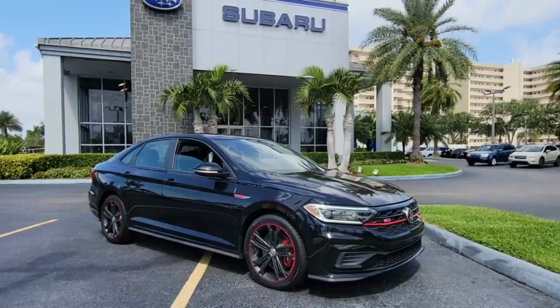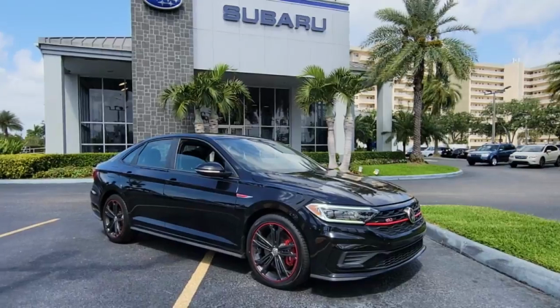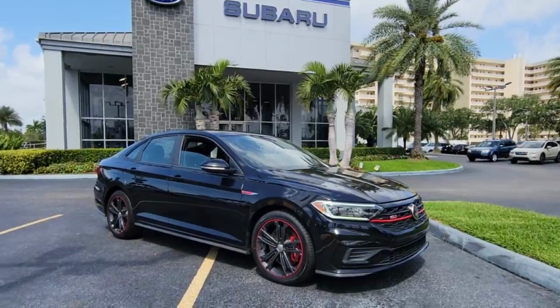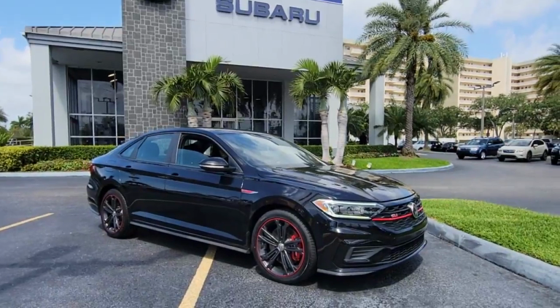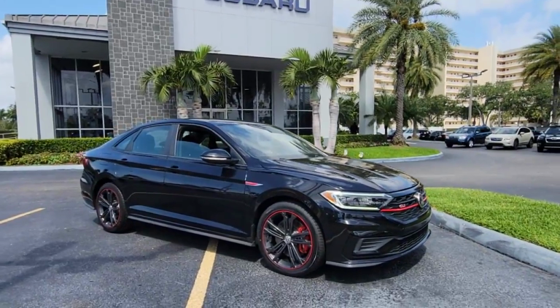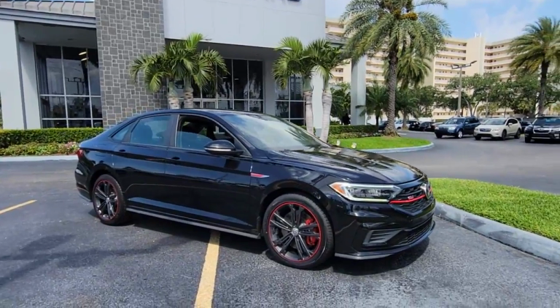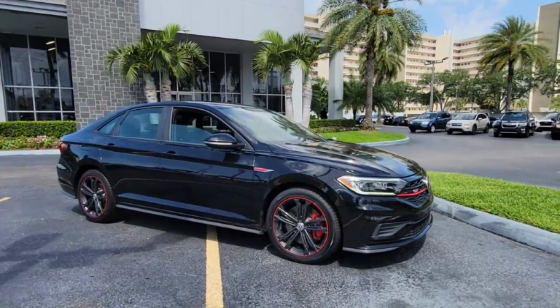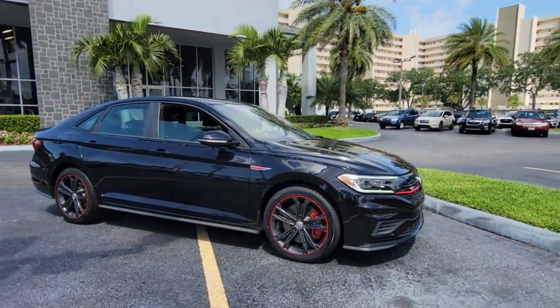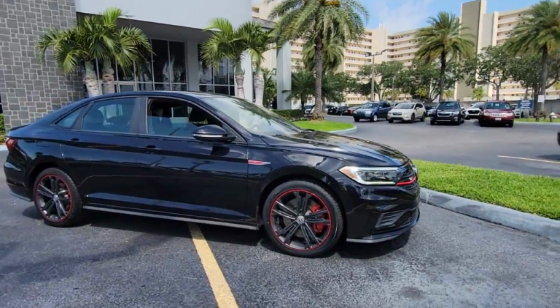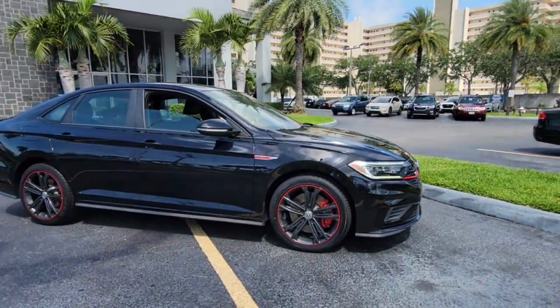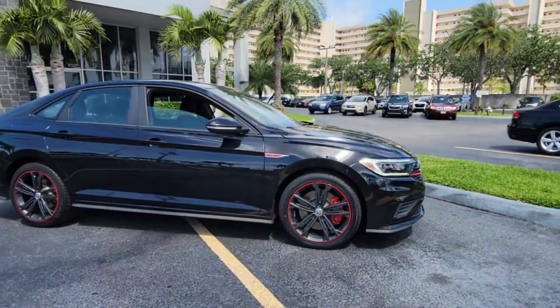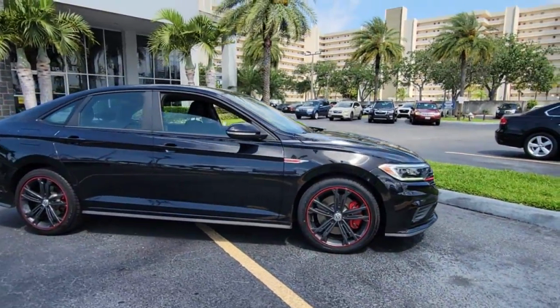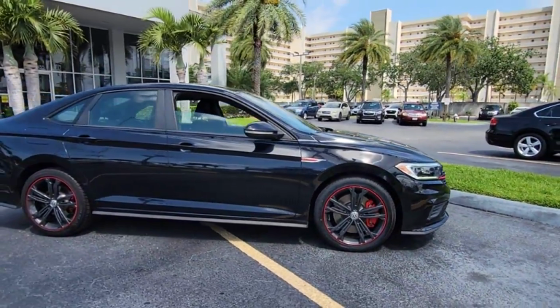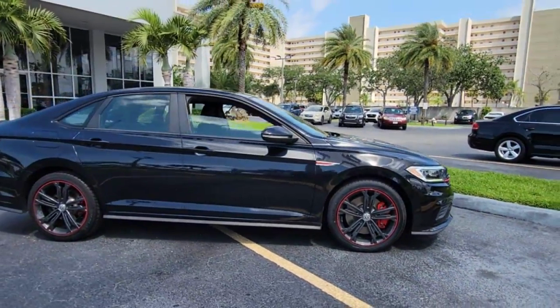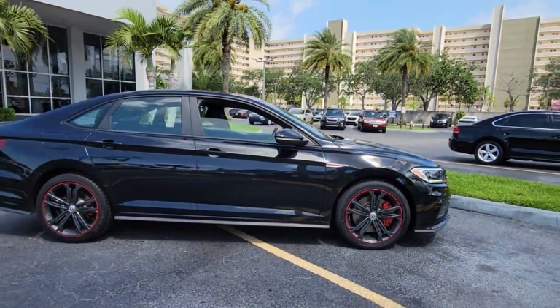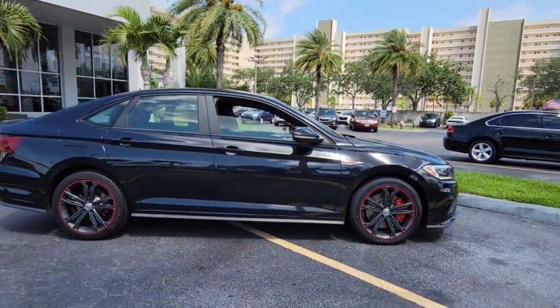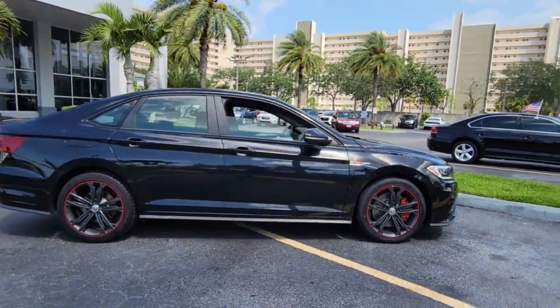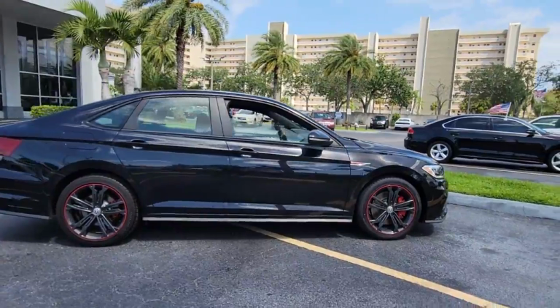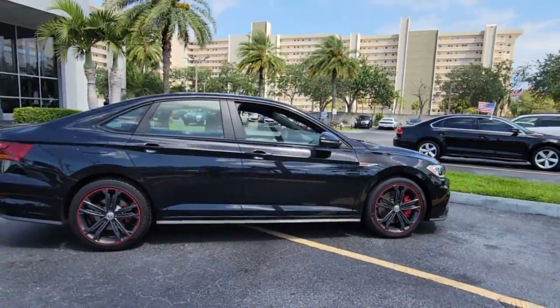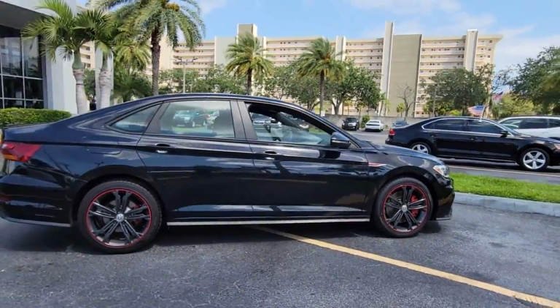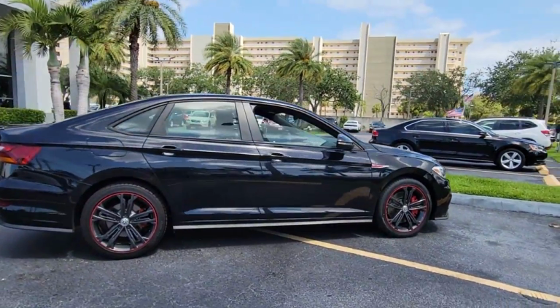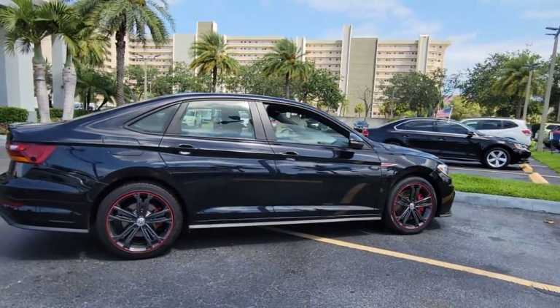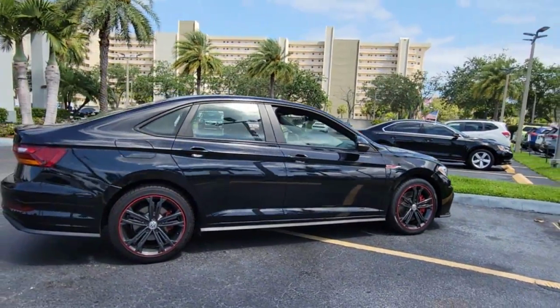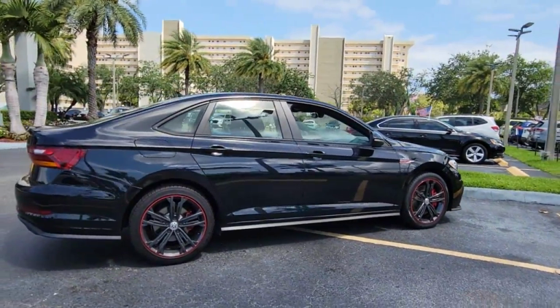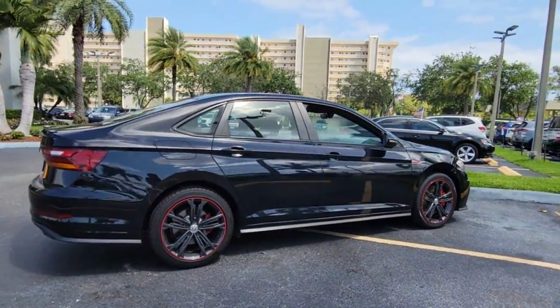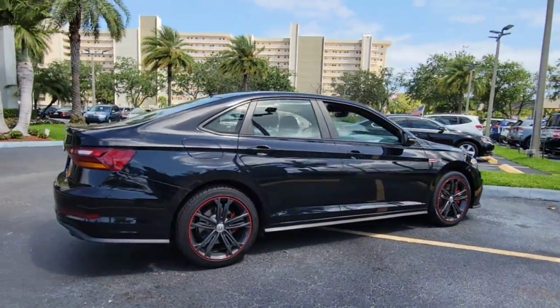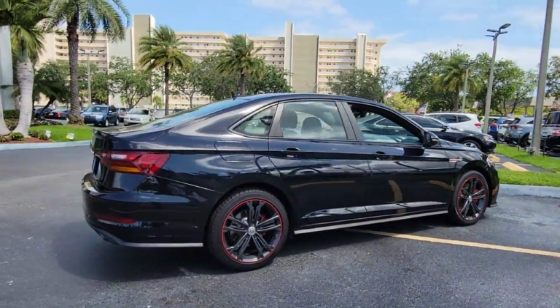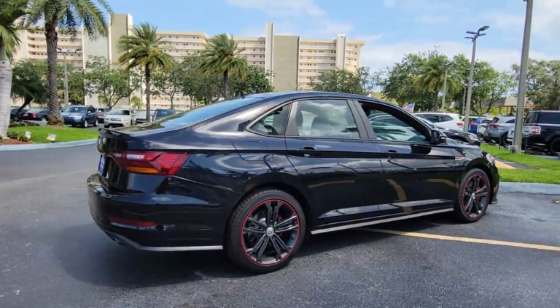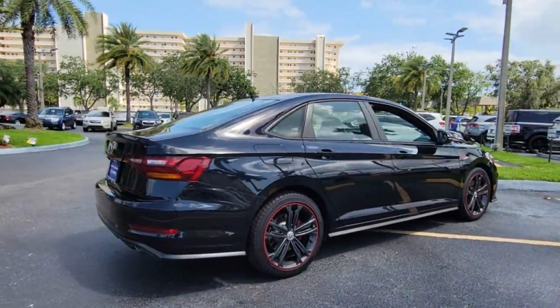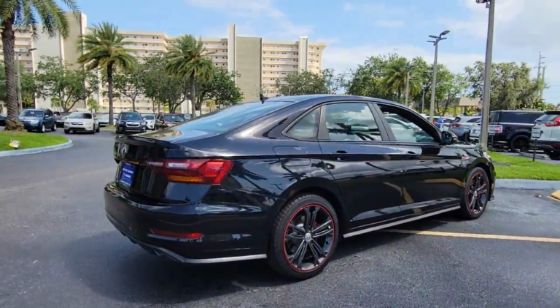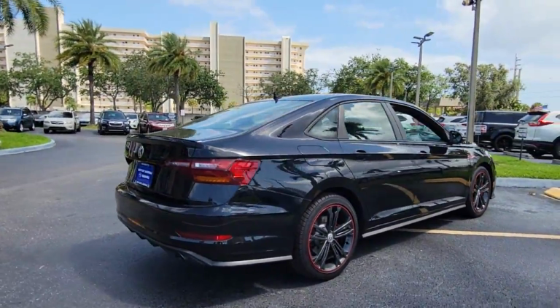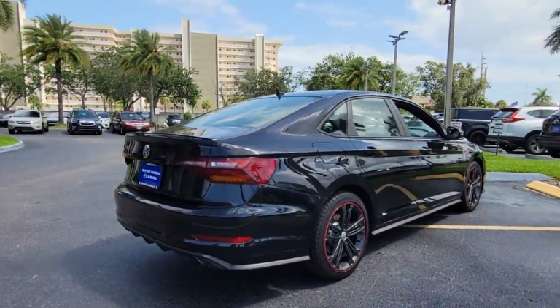Introducing the 2019 Volkswagen Jetta GLI. This vehicle still has fewer than 40,000 miles on the clock, so it won't last long.